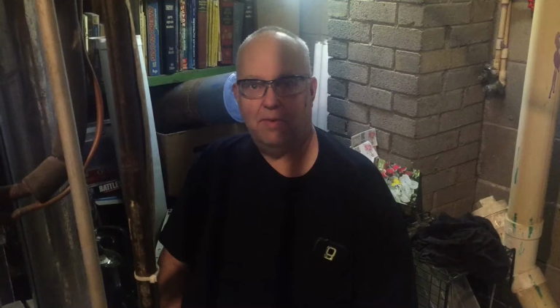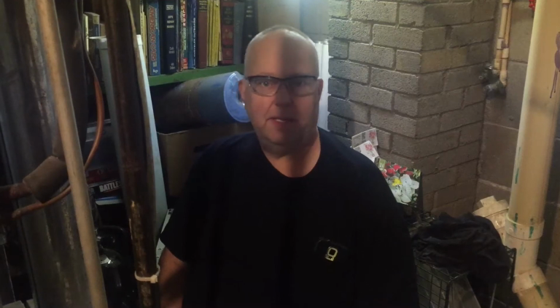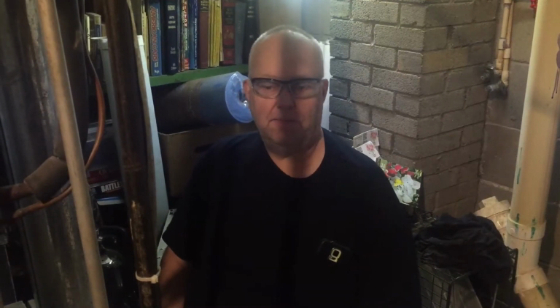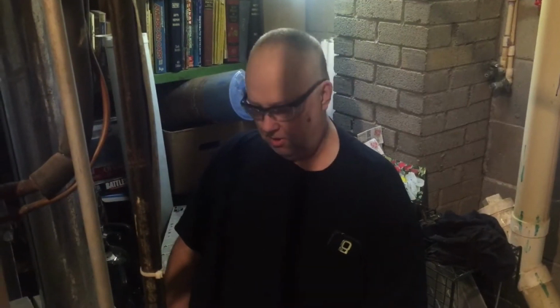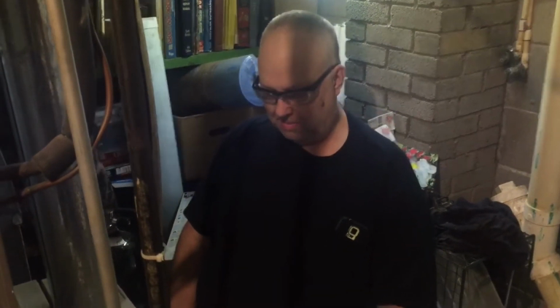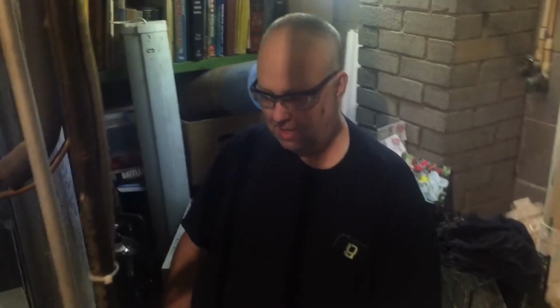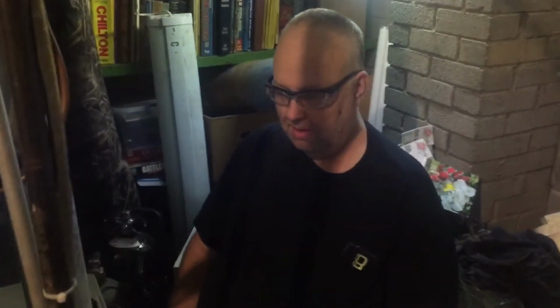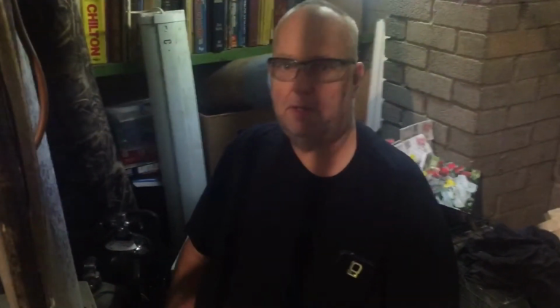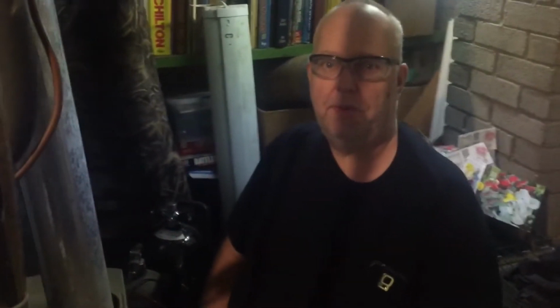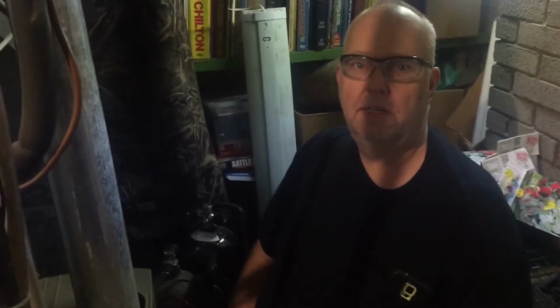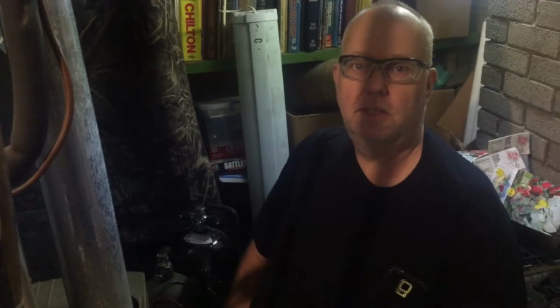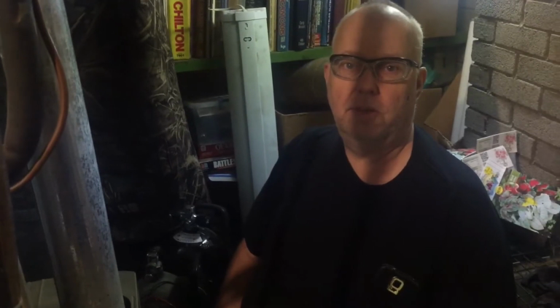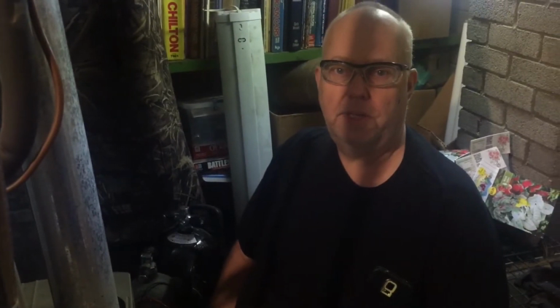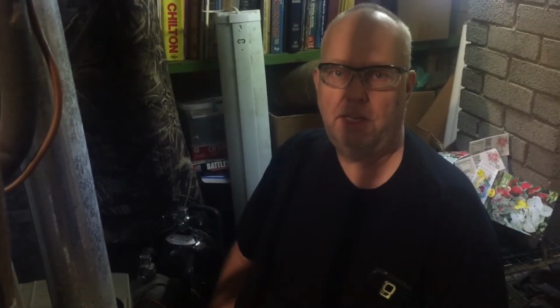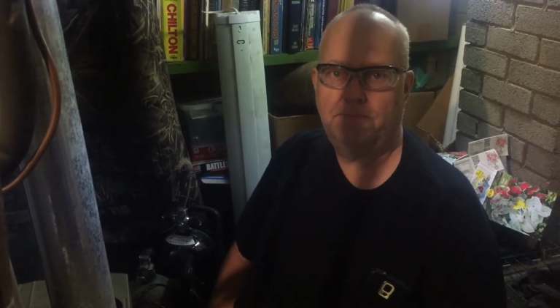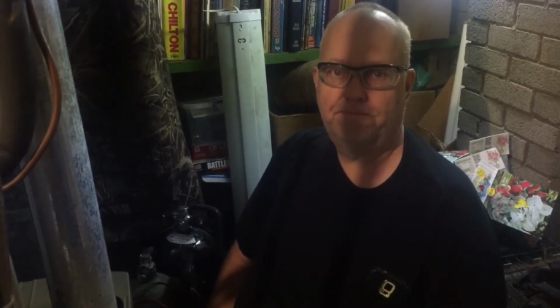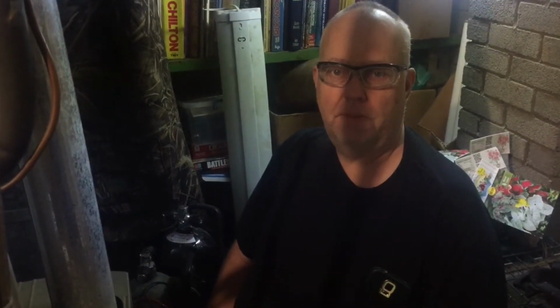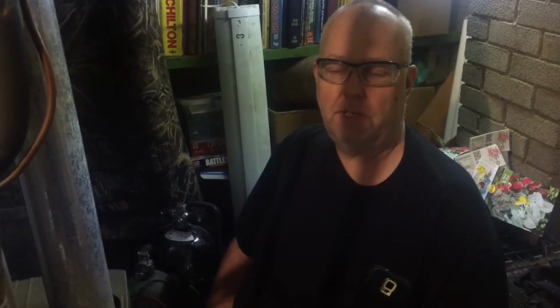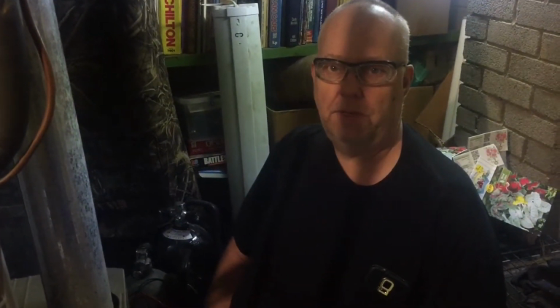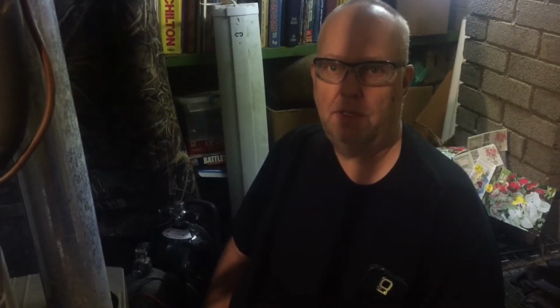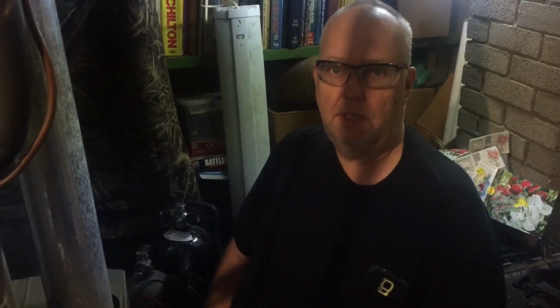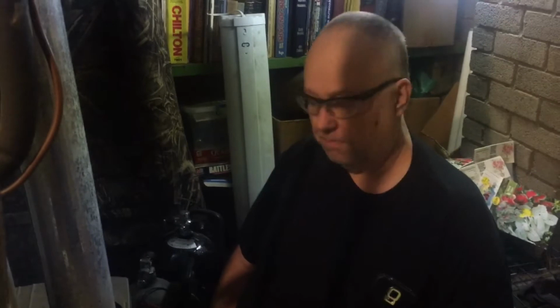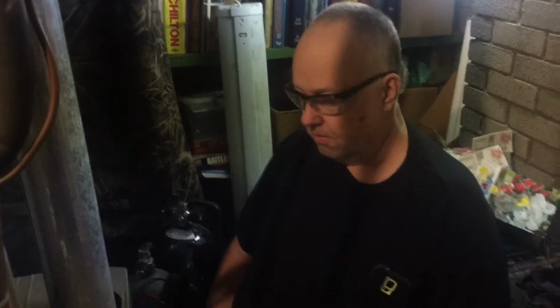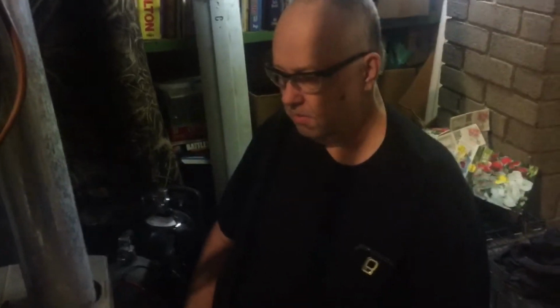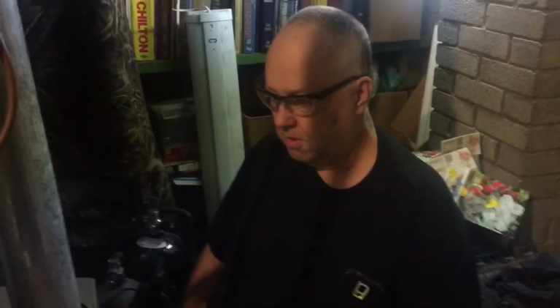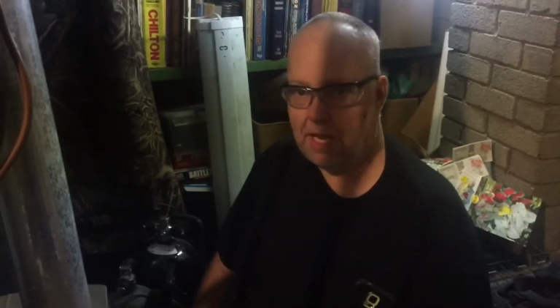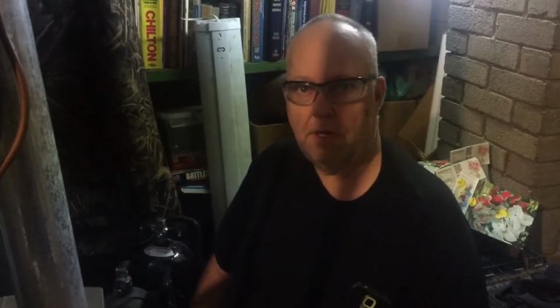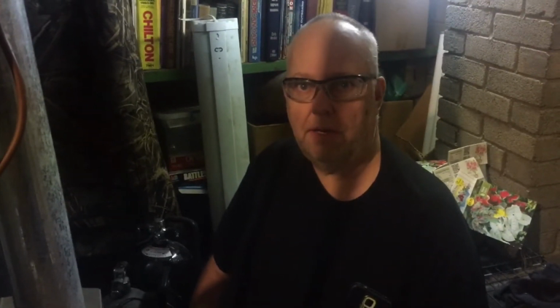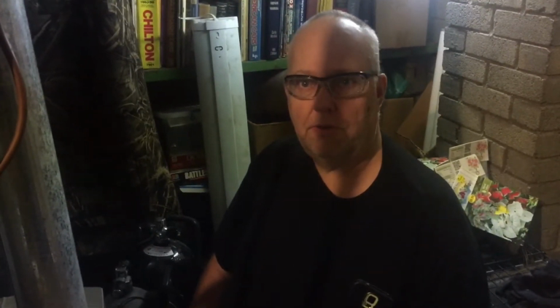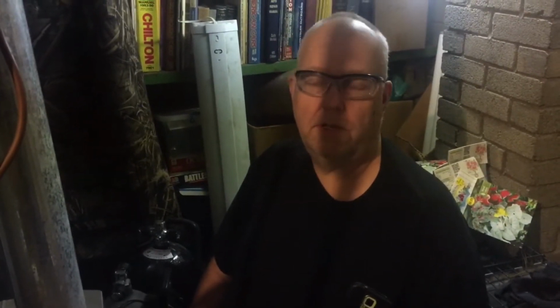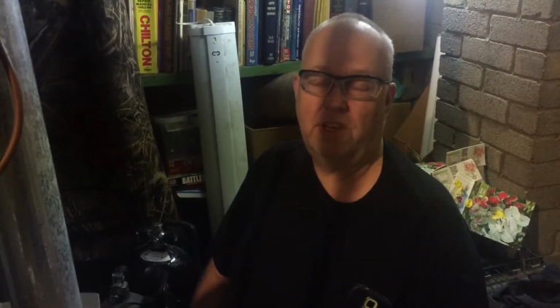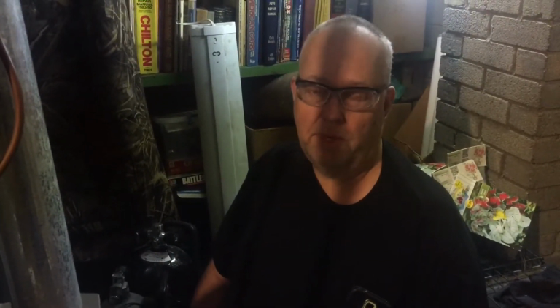Hello everyone, it's Daryl. We're here in the basement today because we have no heat. One of the coldest days of the year and the furnace has failed. So what we're going to do is a little diagnostic work to show you how to fix your own furnace and save a ton of money.